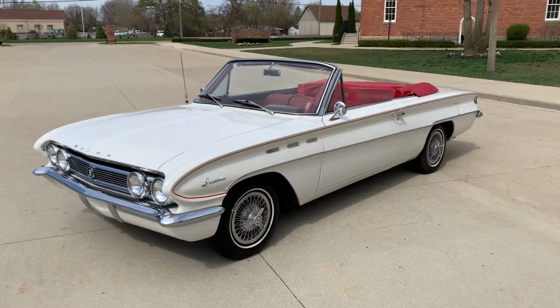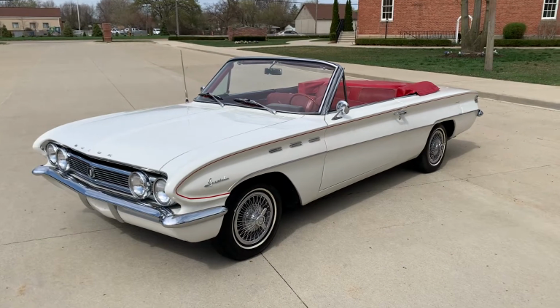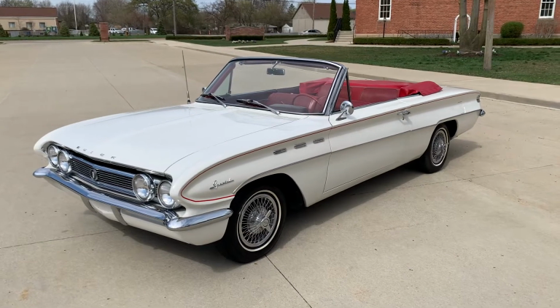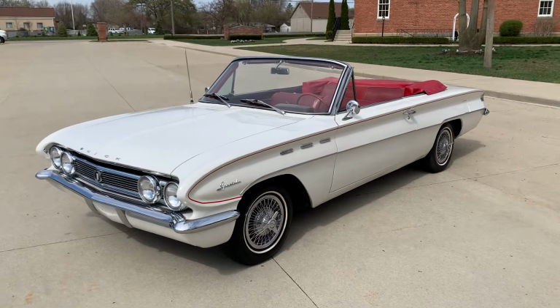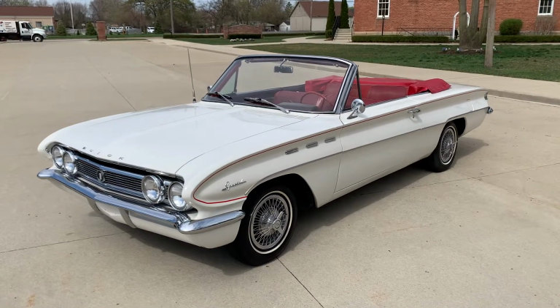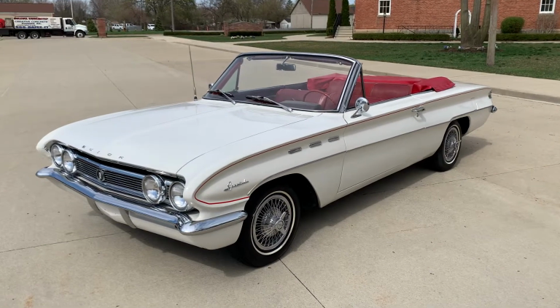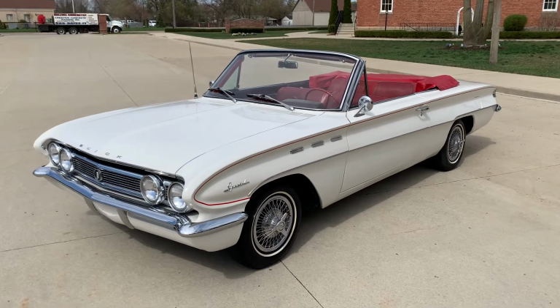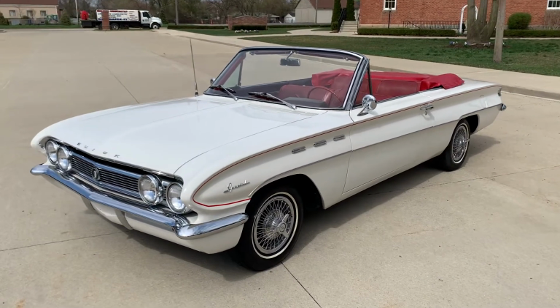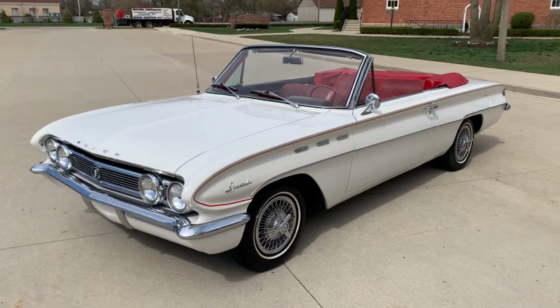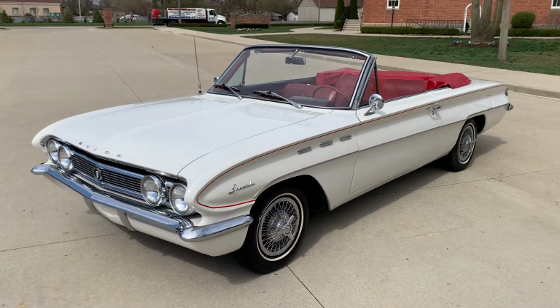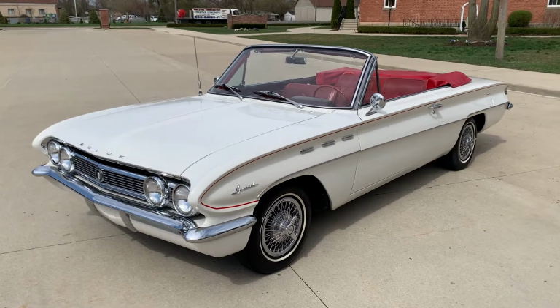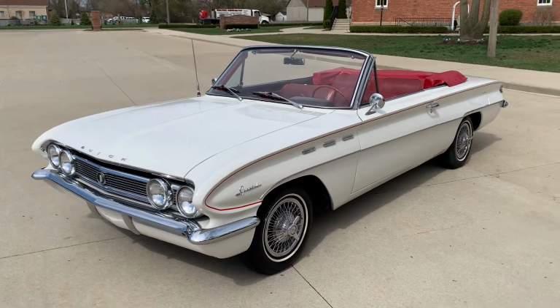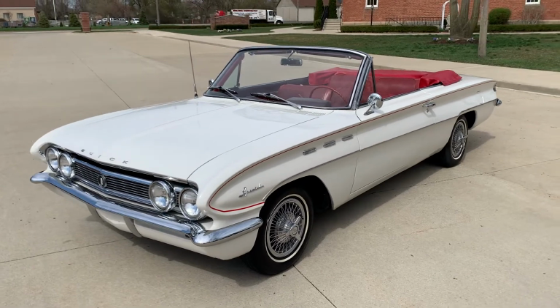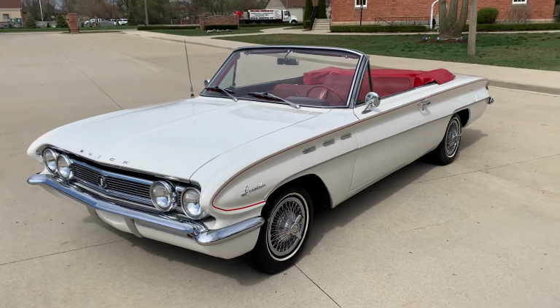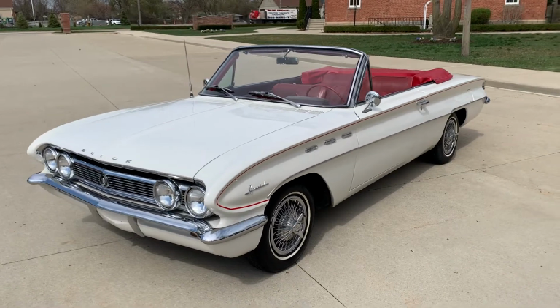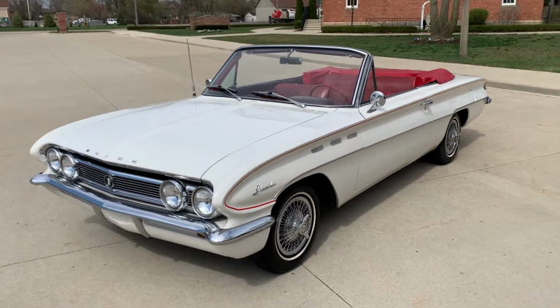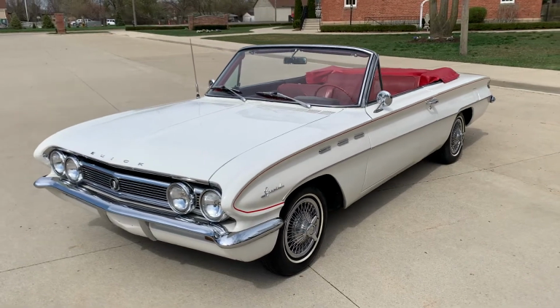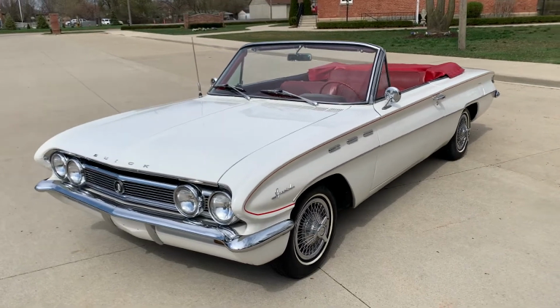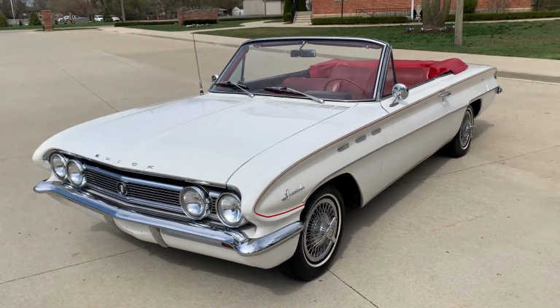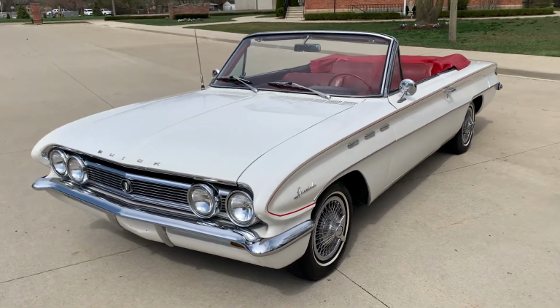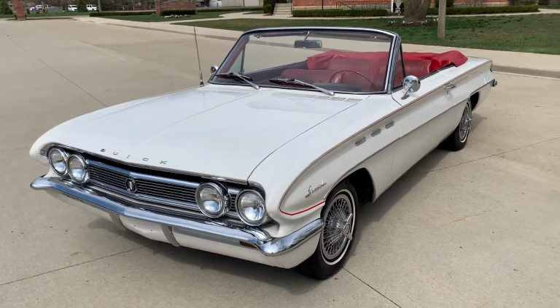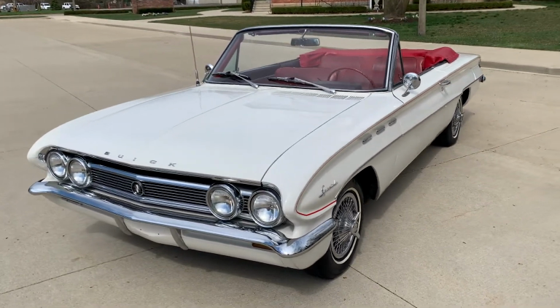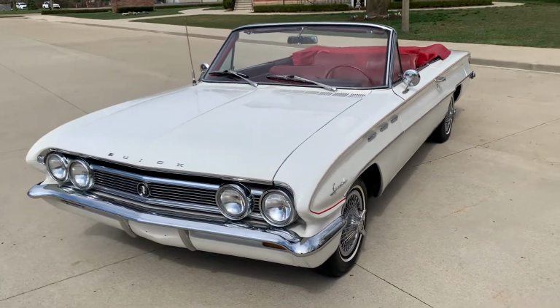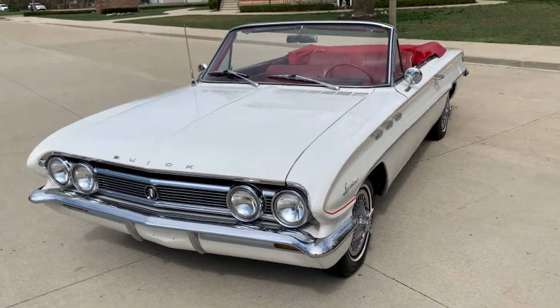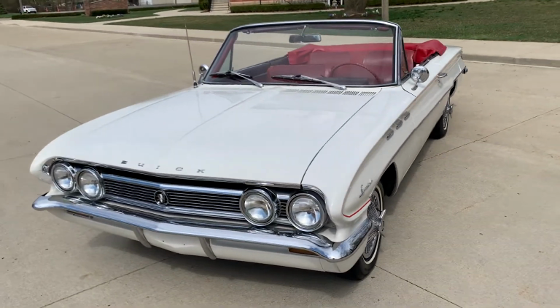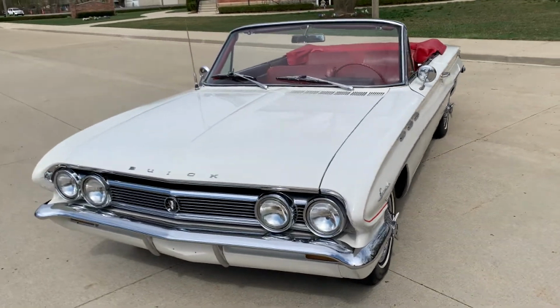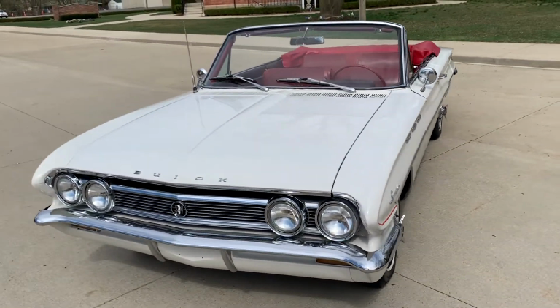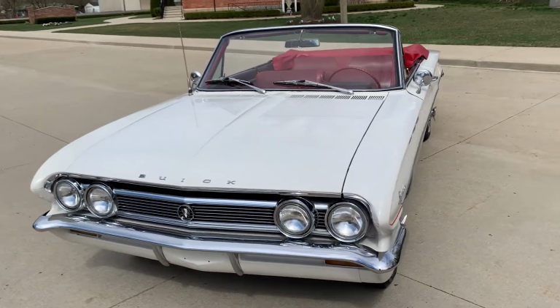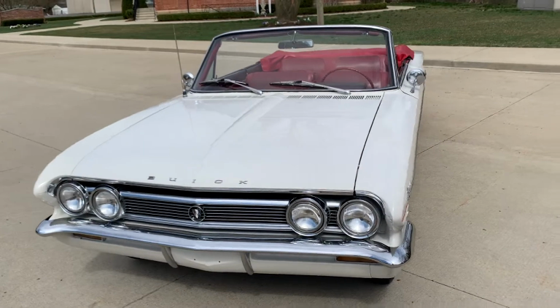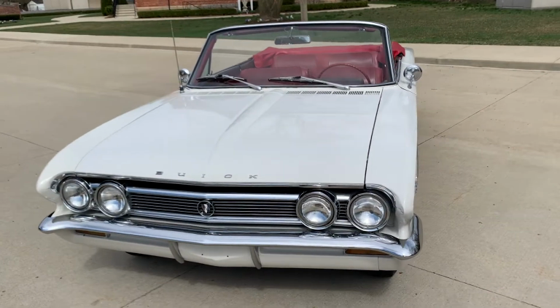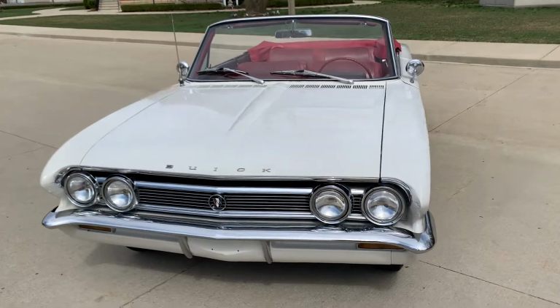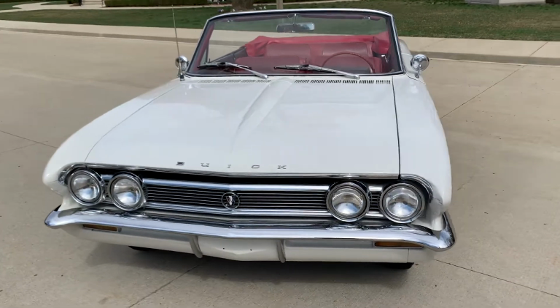Hello everyone, Dave here from Showdown. Let's take a little walk around a 1962 Buick Special convertible we just got in. Beautiful car, white with the two-tone red and burgundy interior.